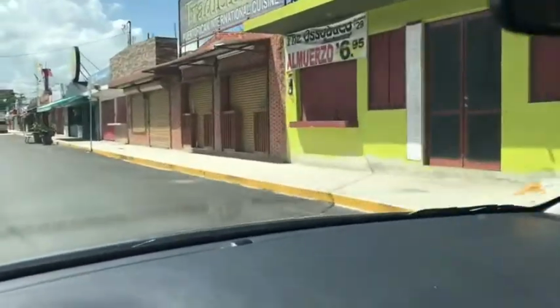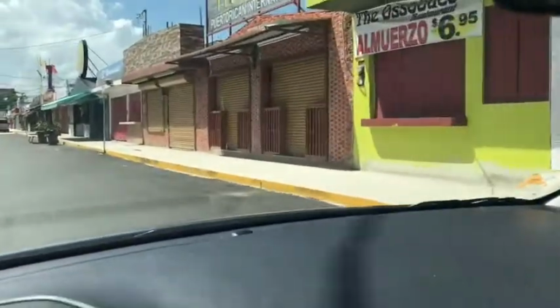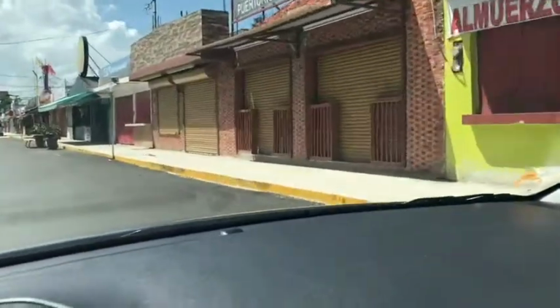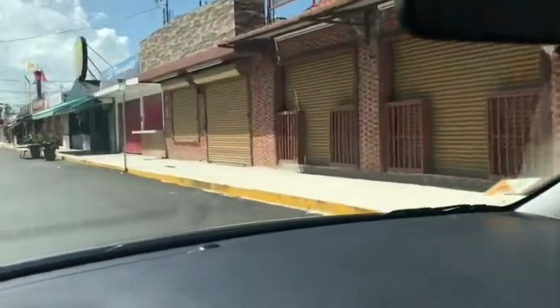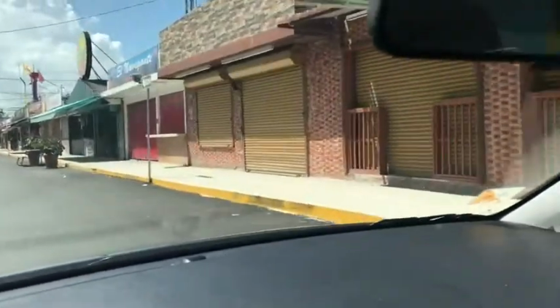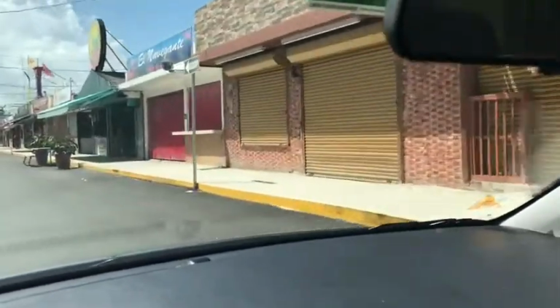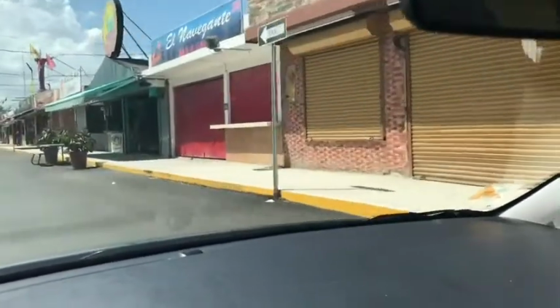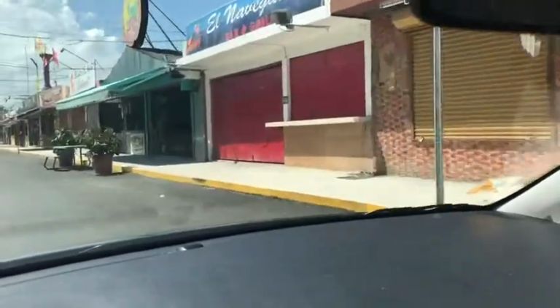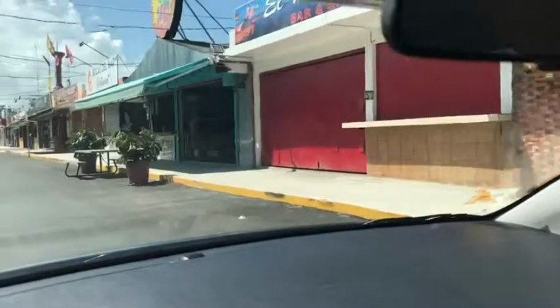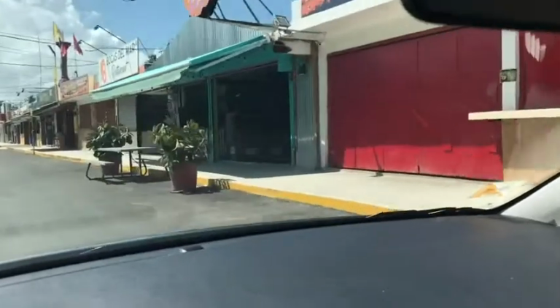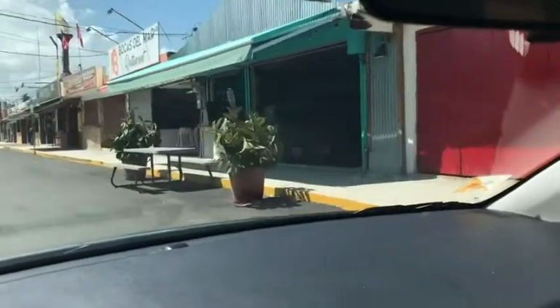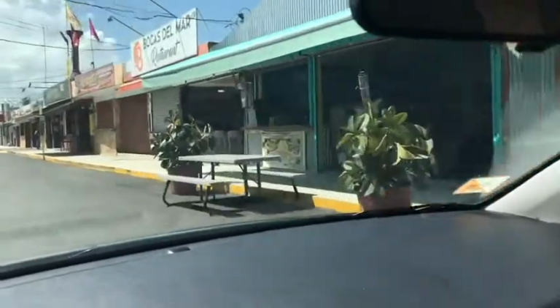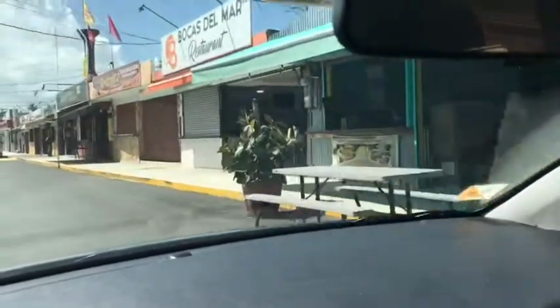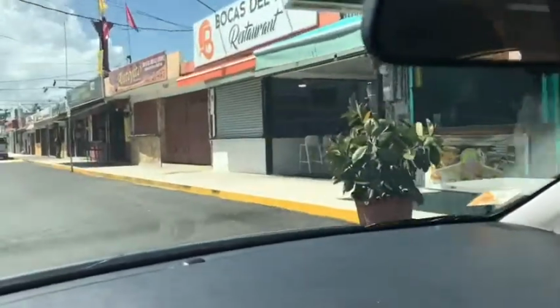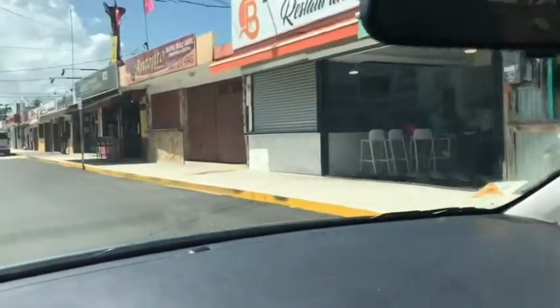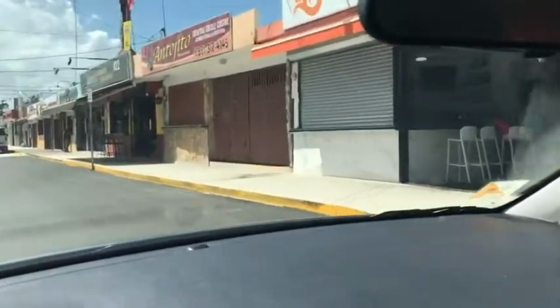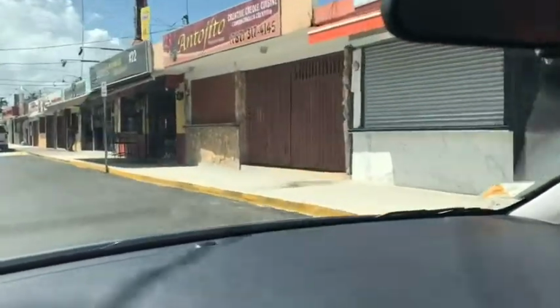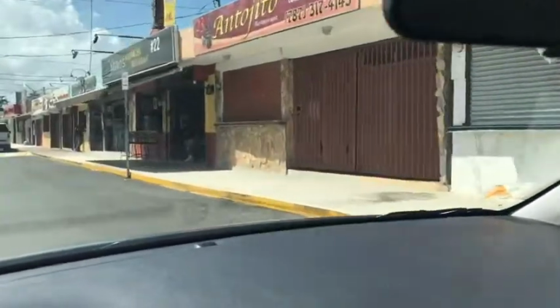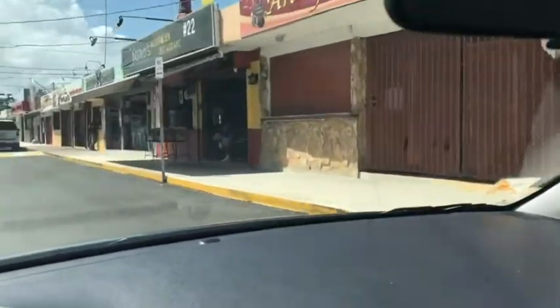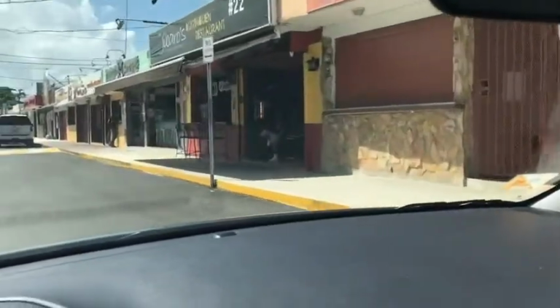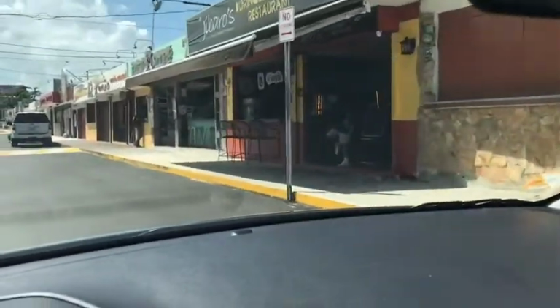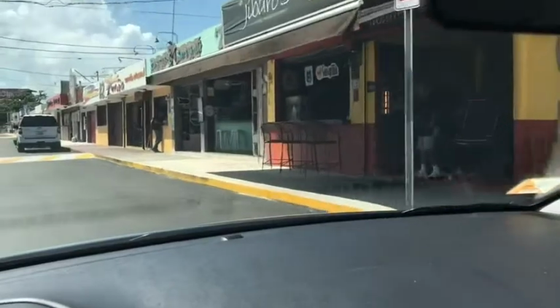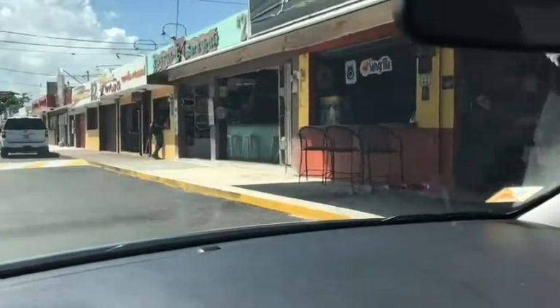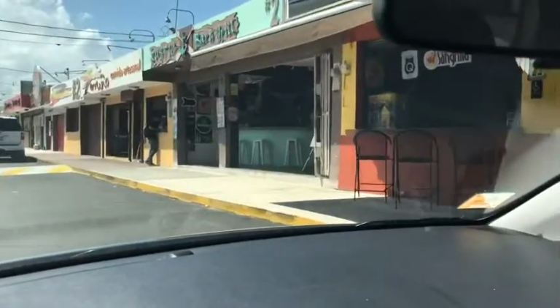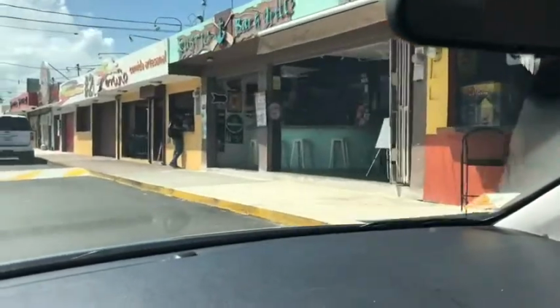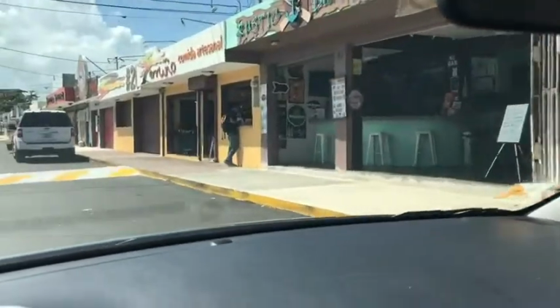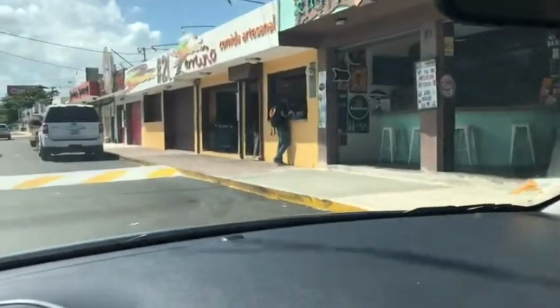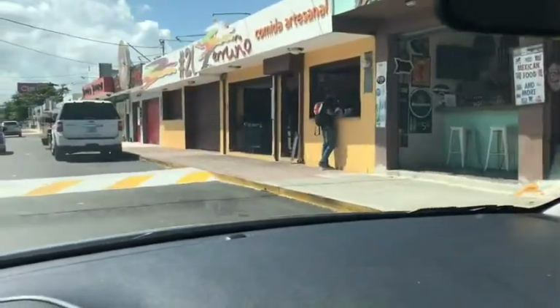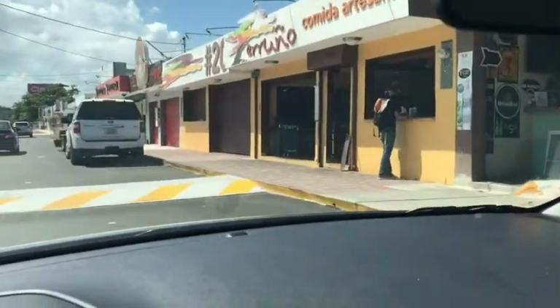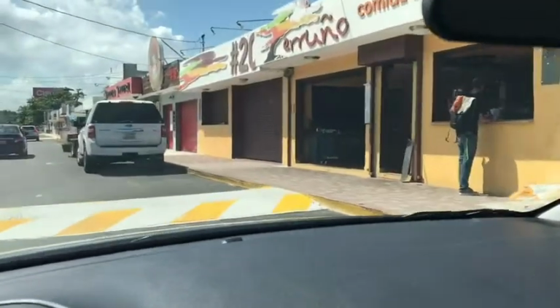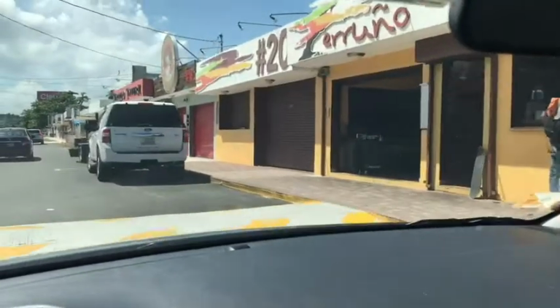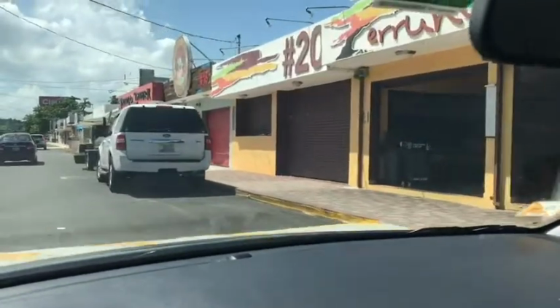A lot of them are closed, but on the weekend this is going to be packed. Lots of good food and not bad prices.